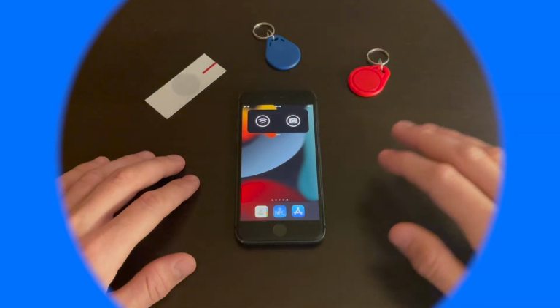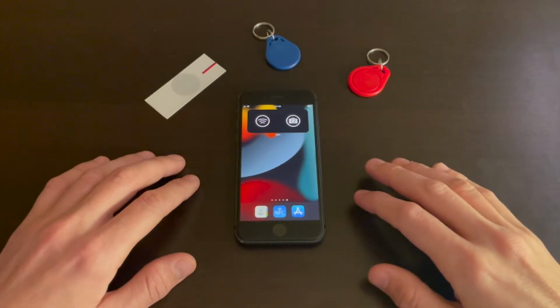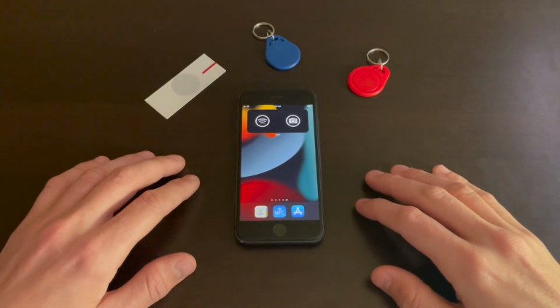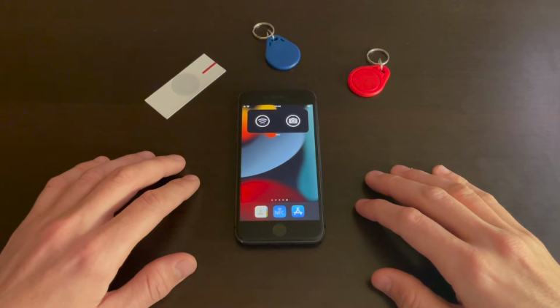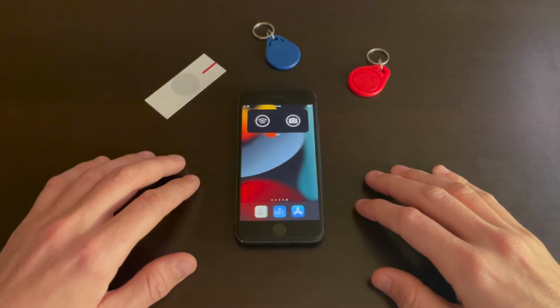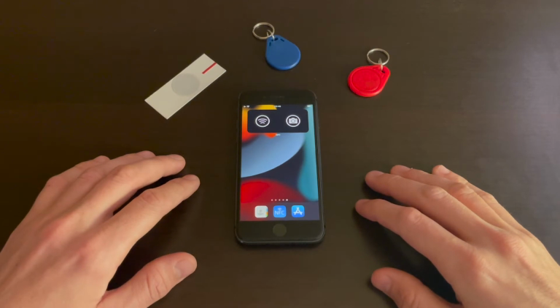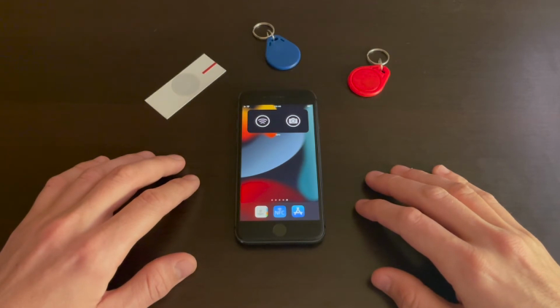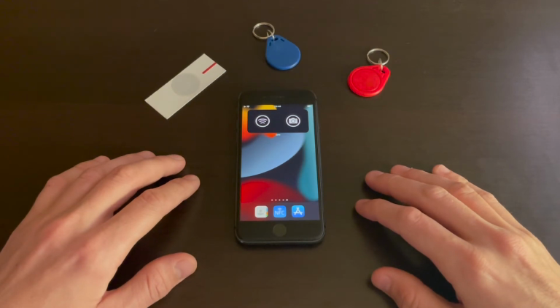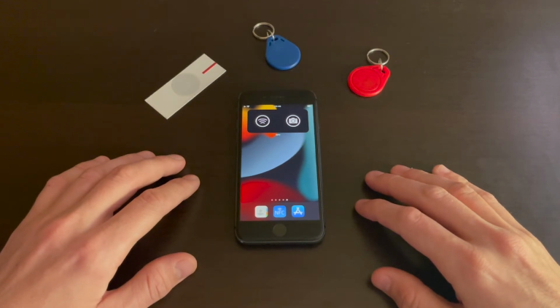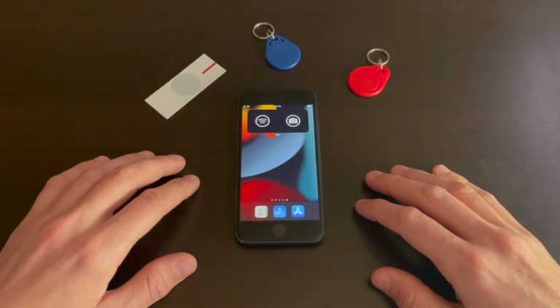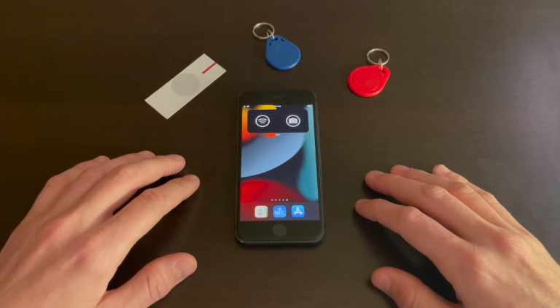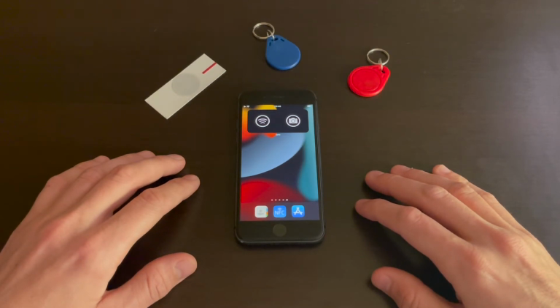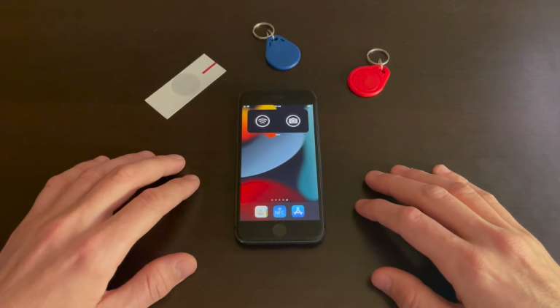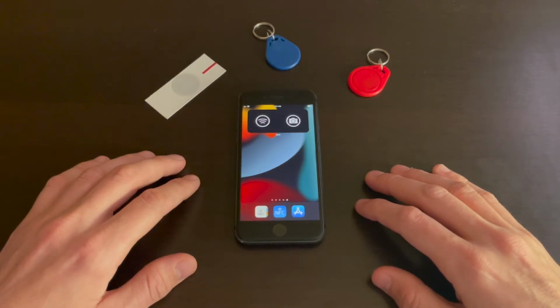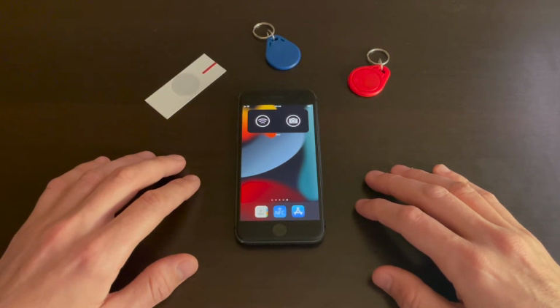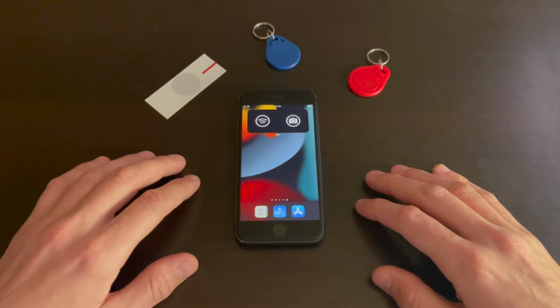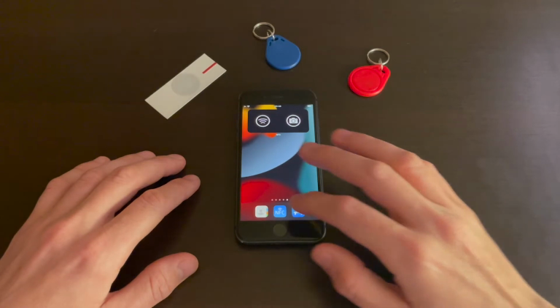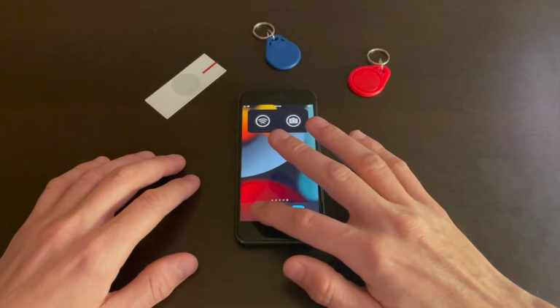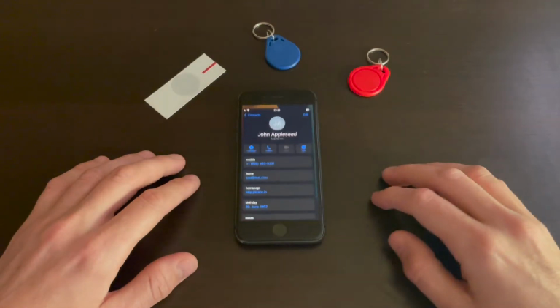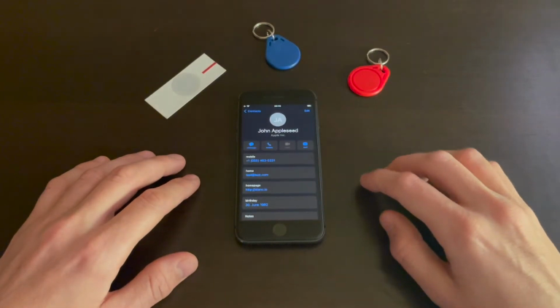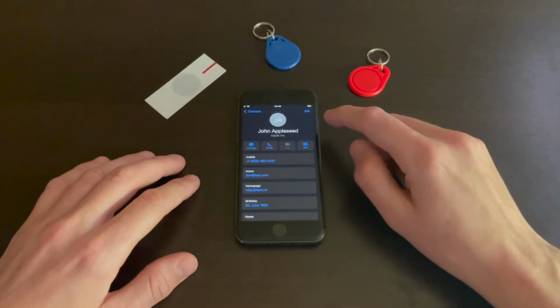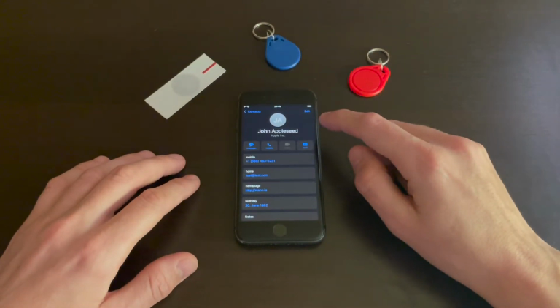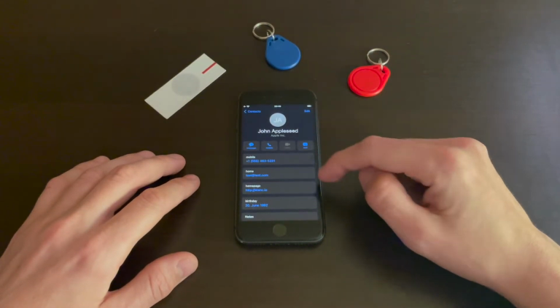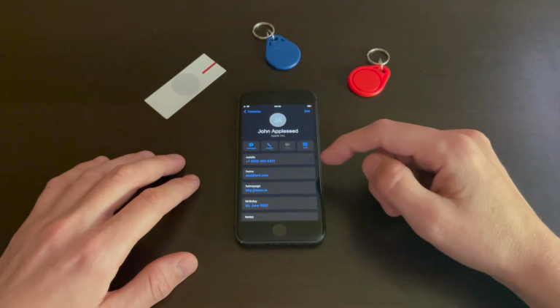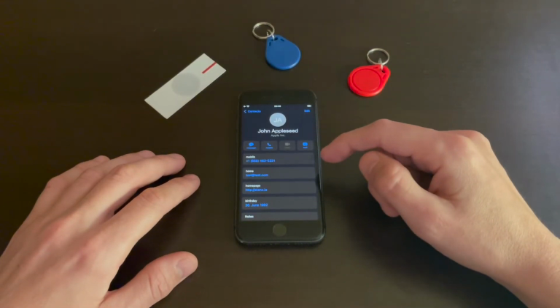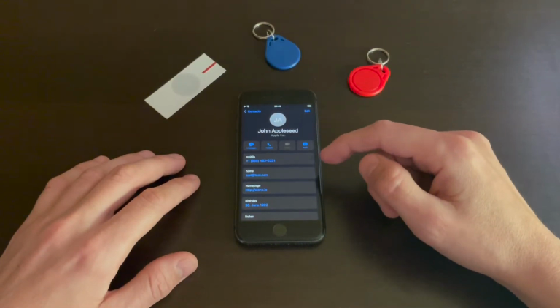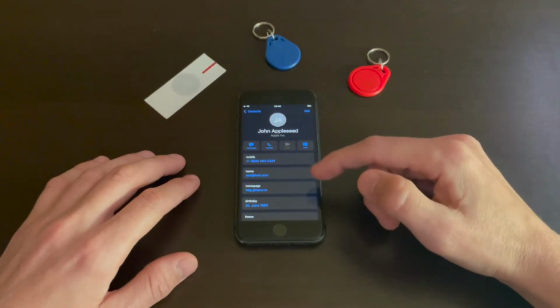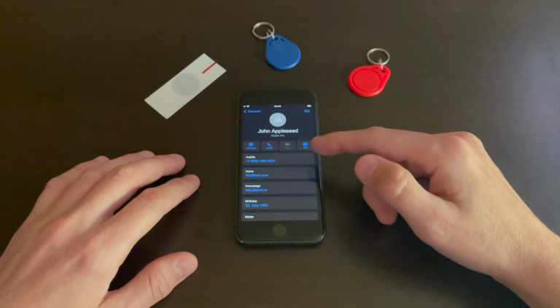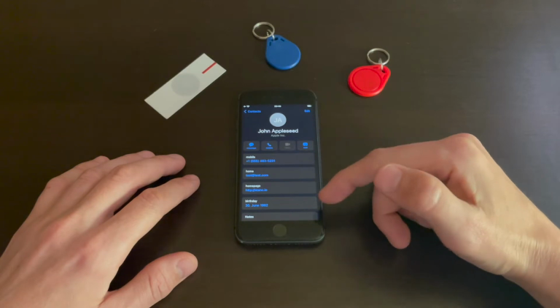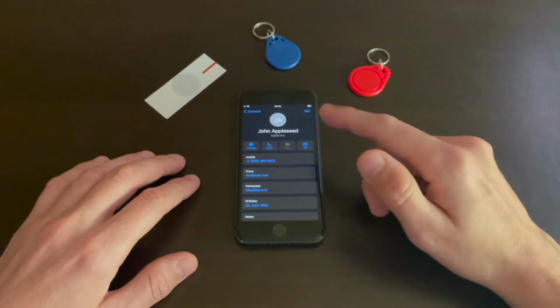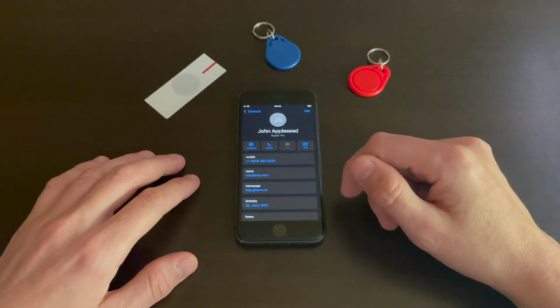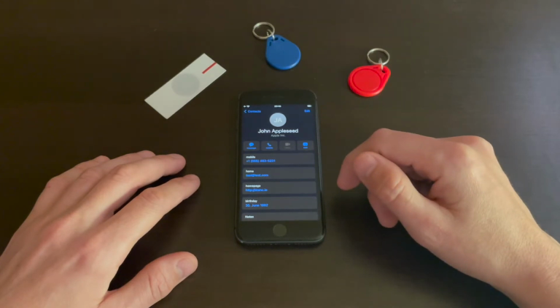In this video I'm going to show you how to create a business card that you can save on an NFC tag. Start with the Contacts app and create a new contact with all the data you need on your NFC tag.